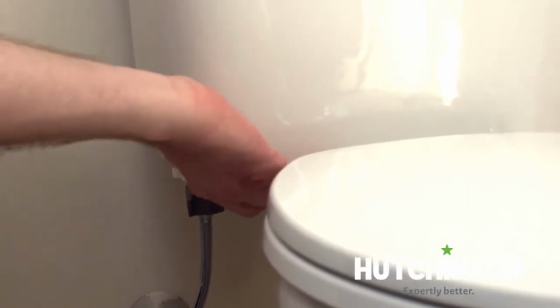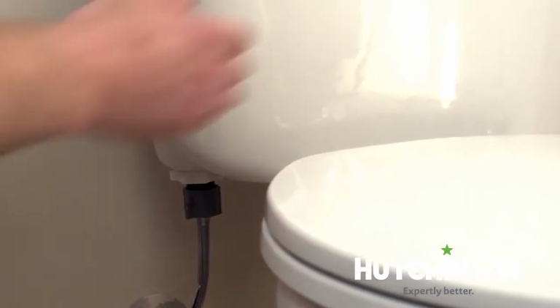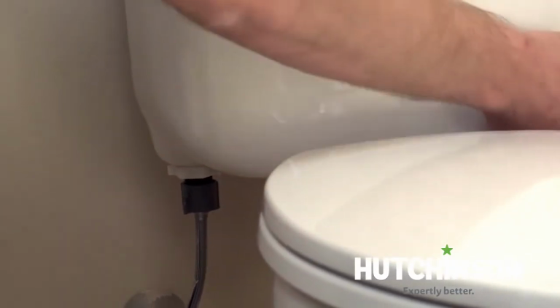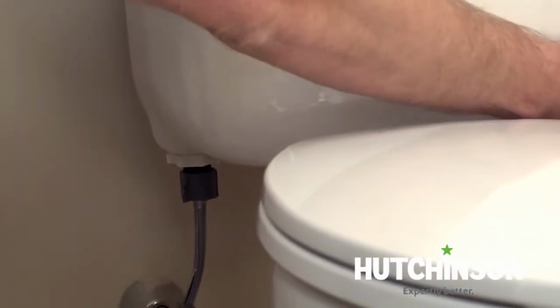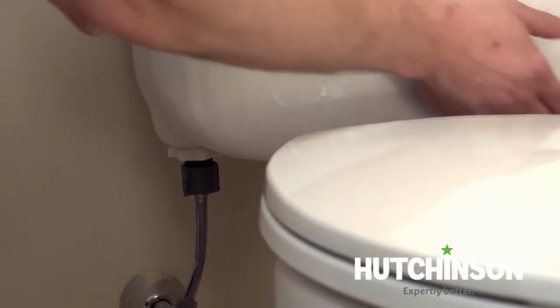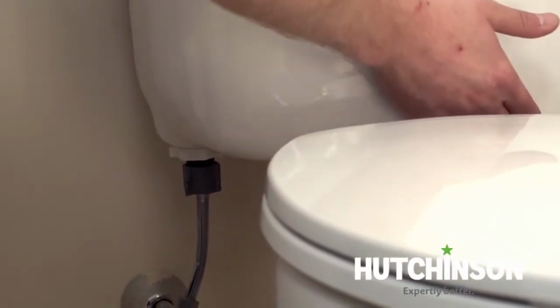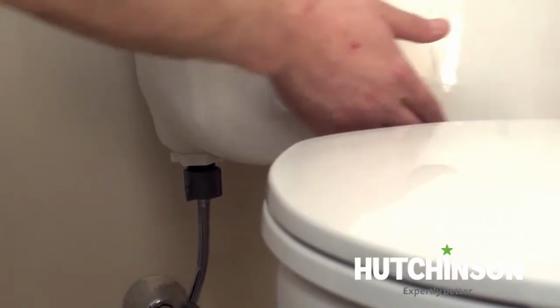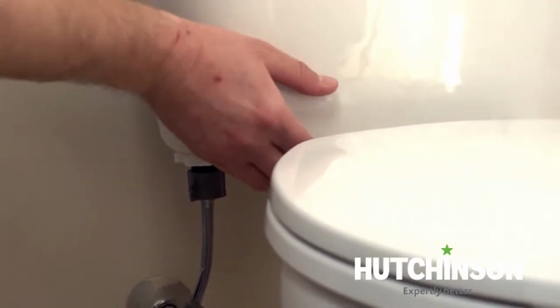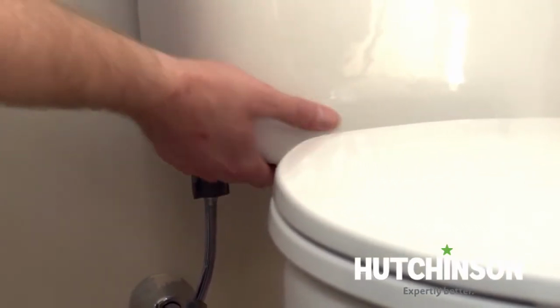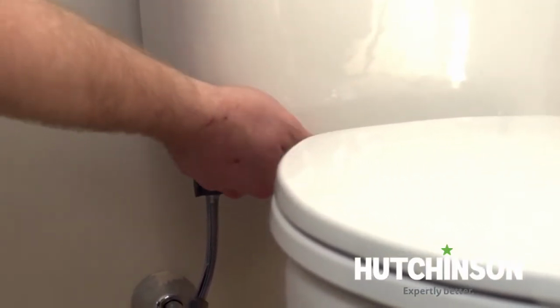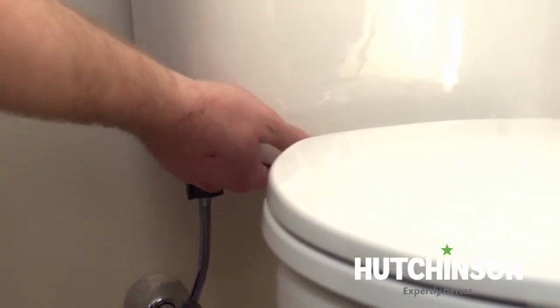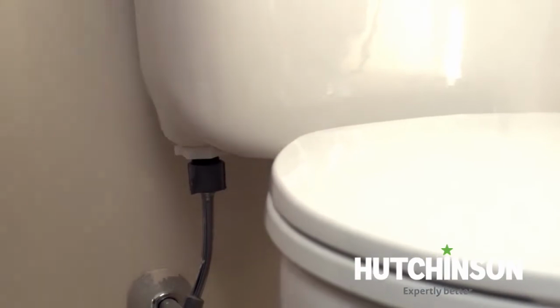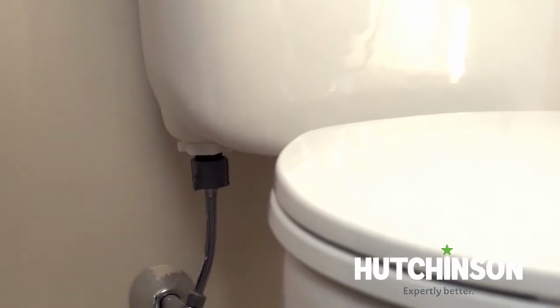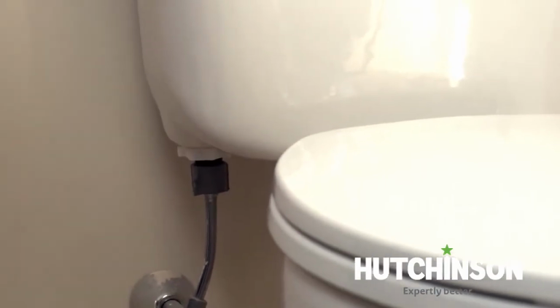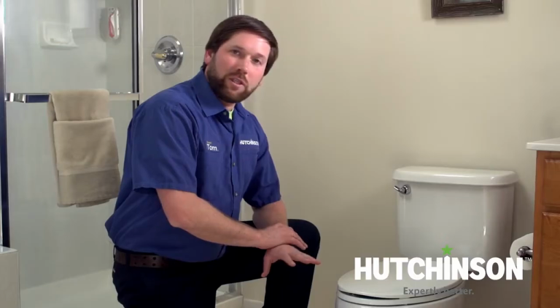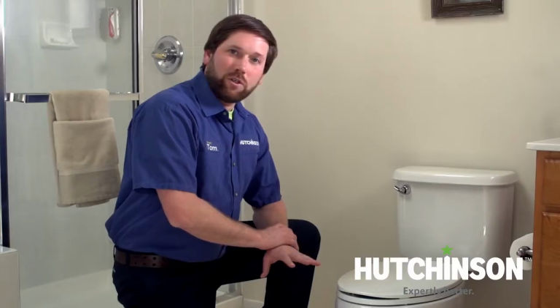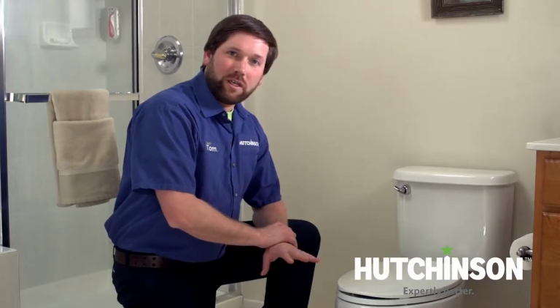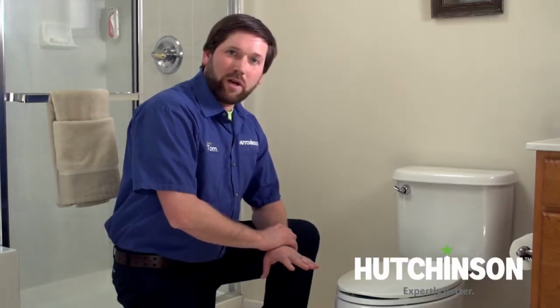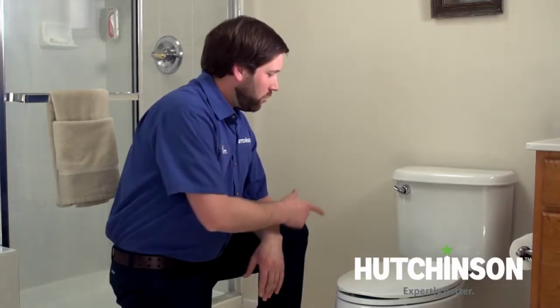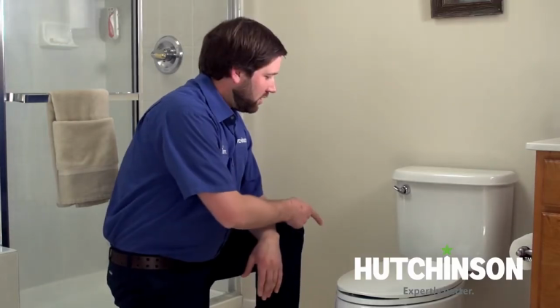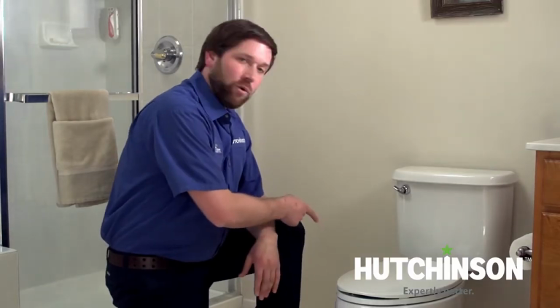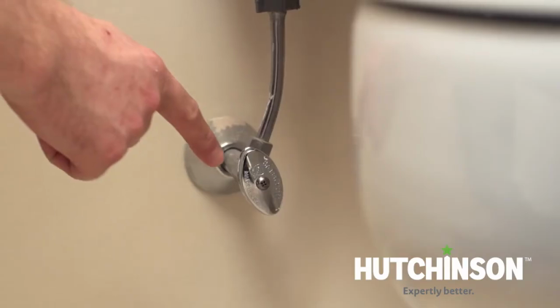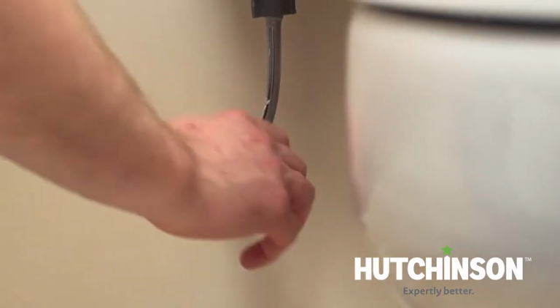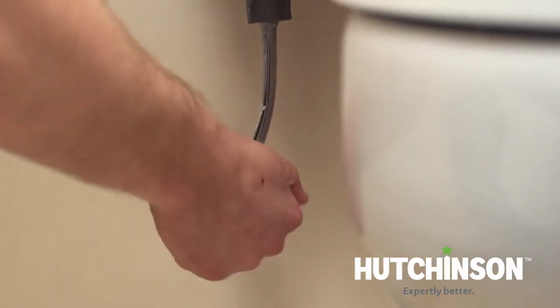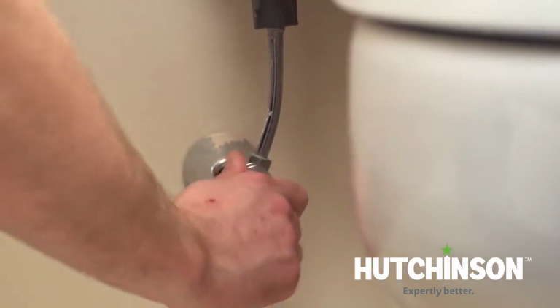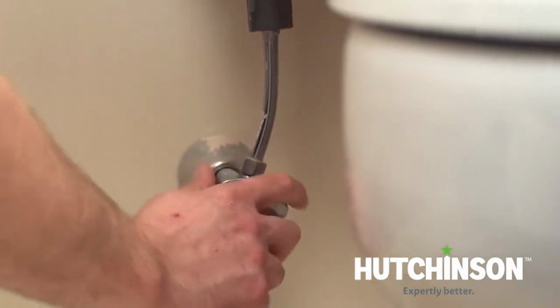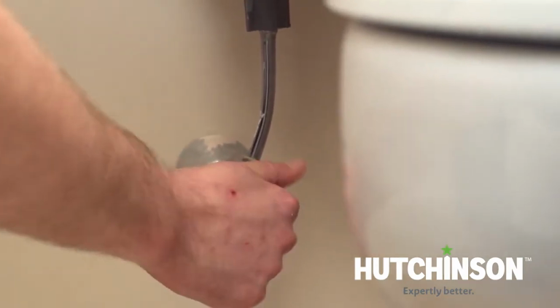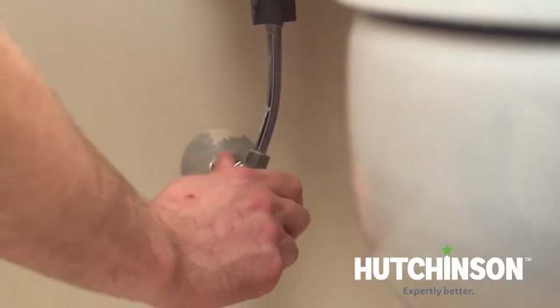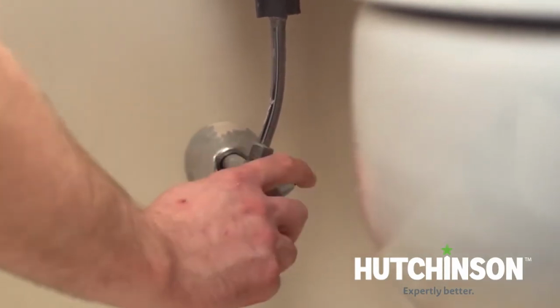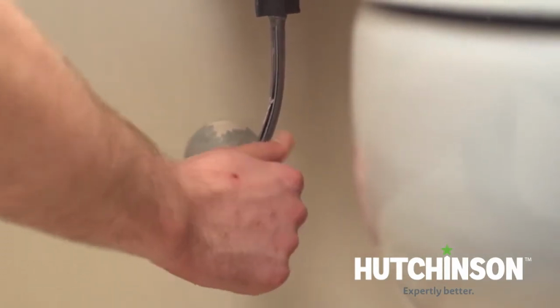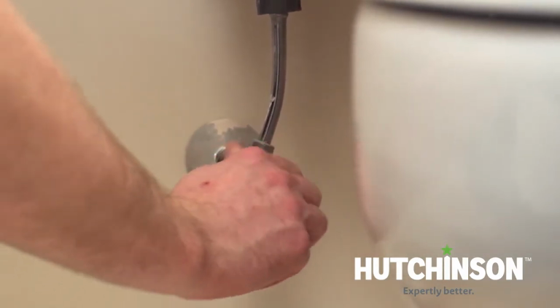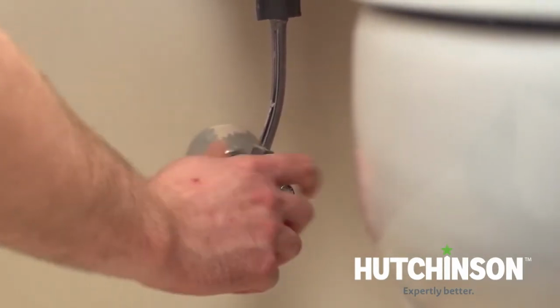If there isn't any moisture, it's probably coming from around the base, which can indicate a larger plumbing problem. Either way, the first thing you would do is stop the water going to the toilet by turning the toilet valve clockwise to stop the flow of water.